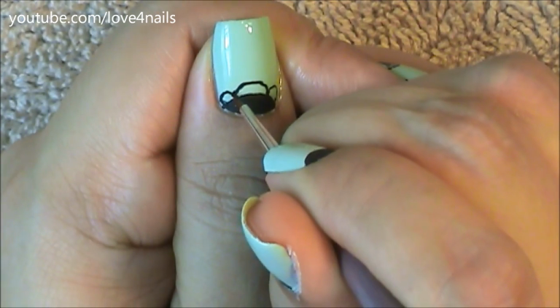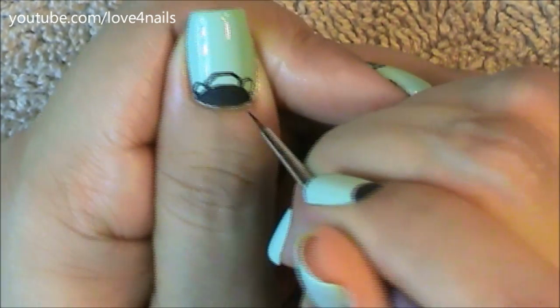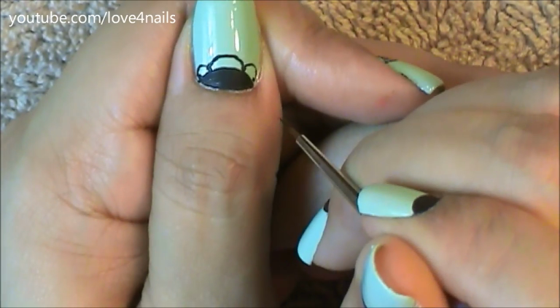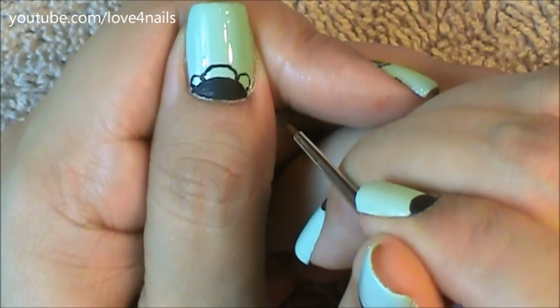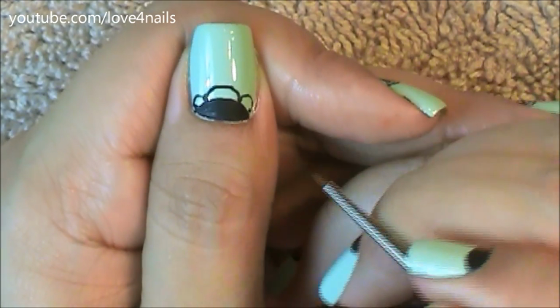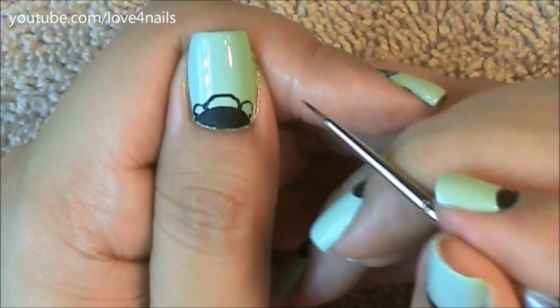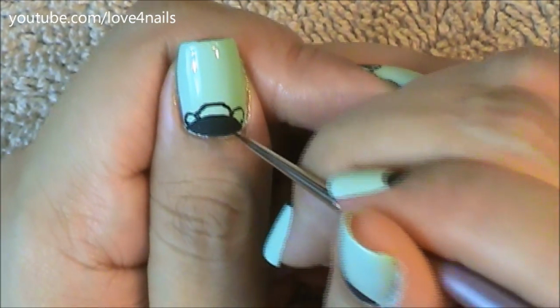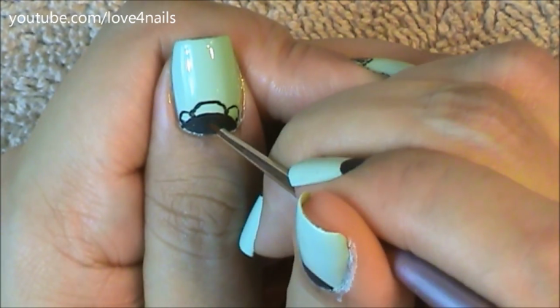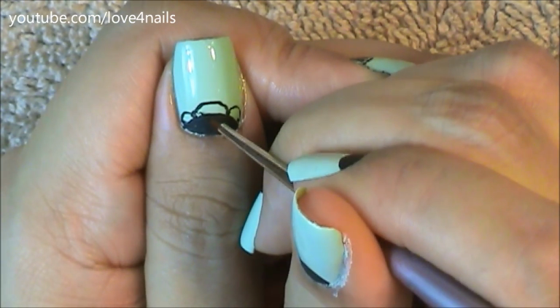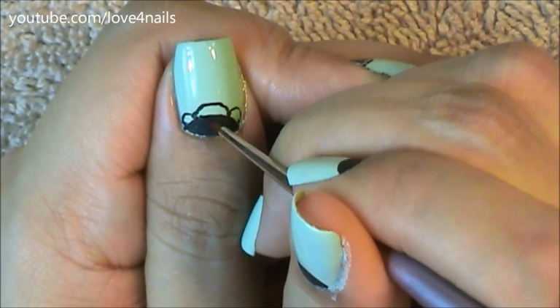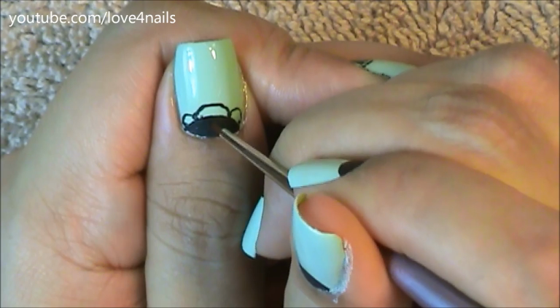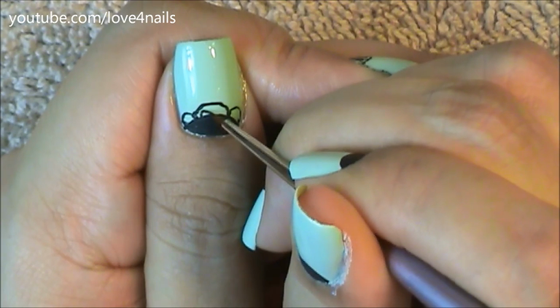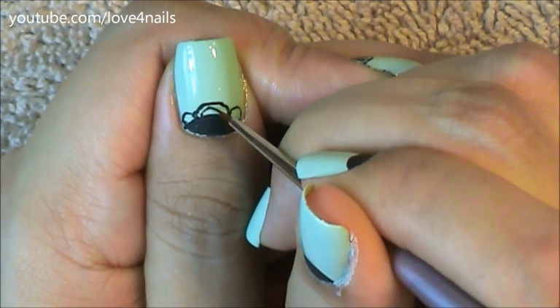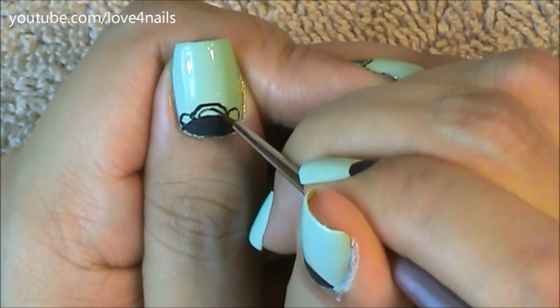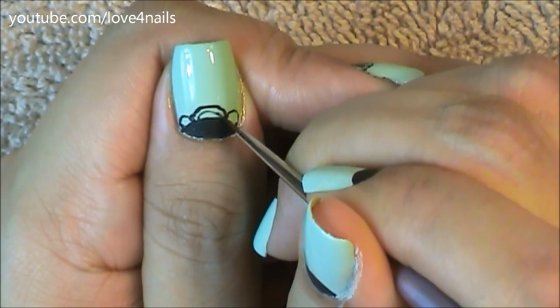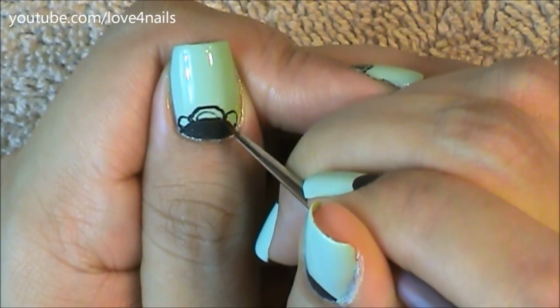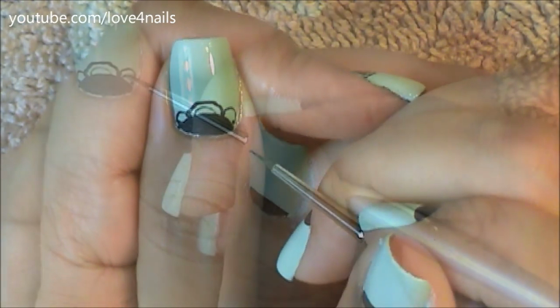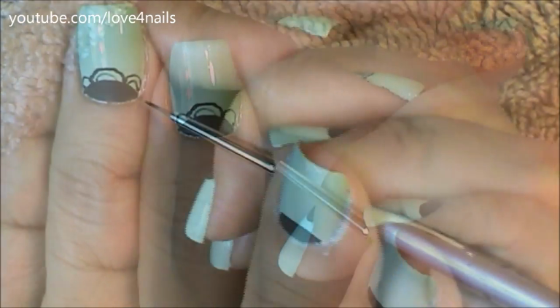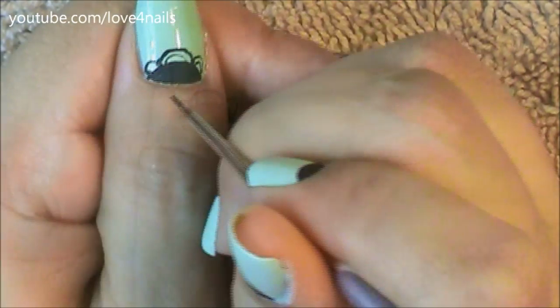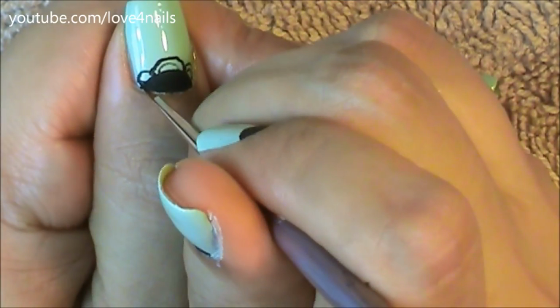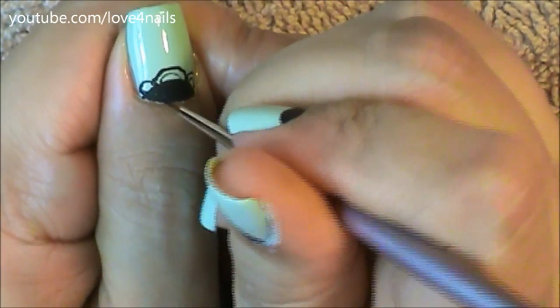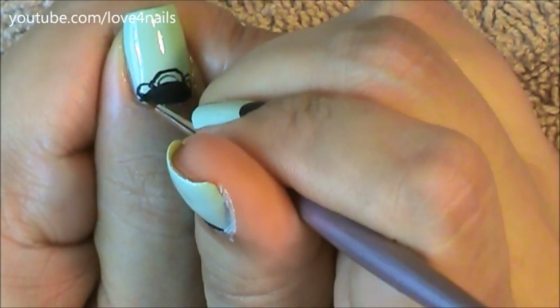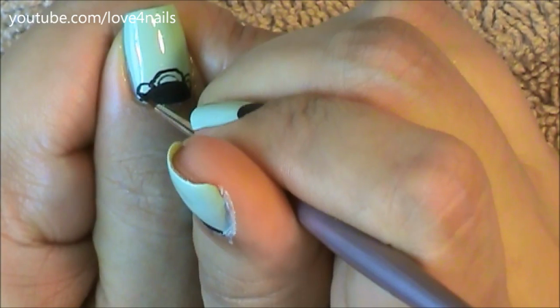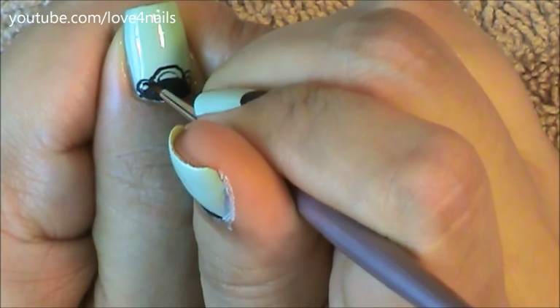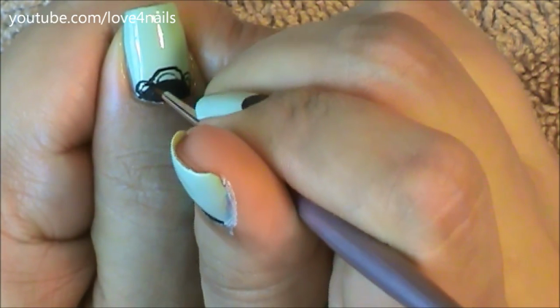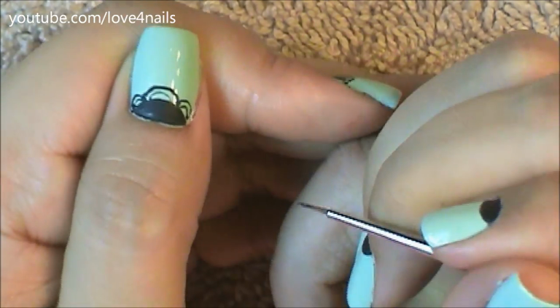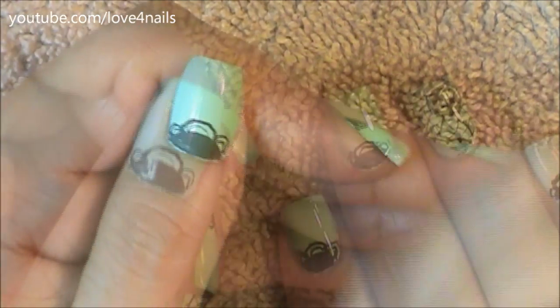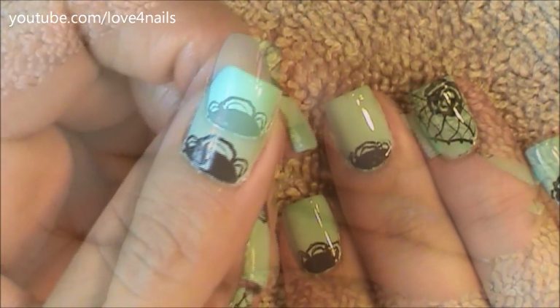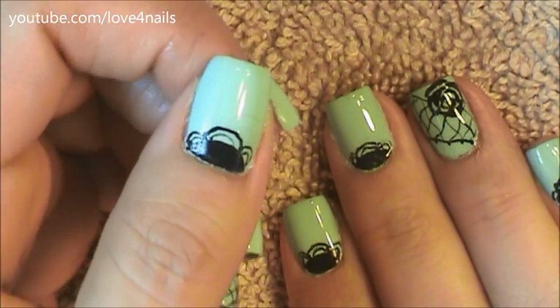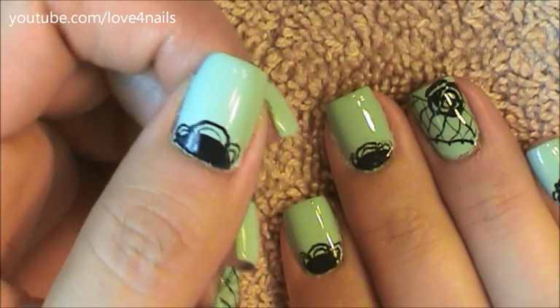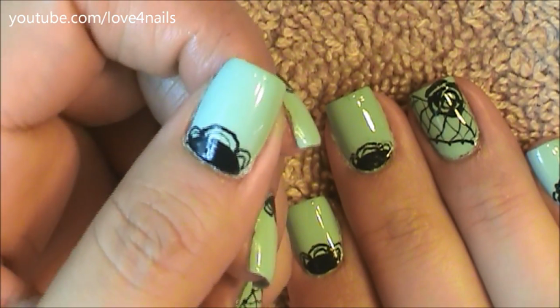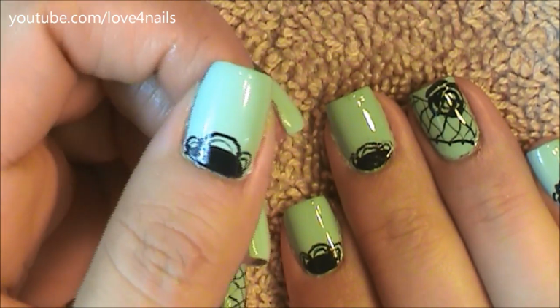Super simple to do. Once you're done with this you're going to be painting a second swervy or curved line under the first one, just to add detail to your nail art design. And that's it — just apply your top coat and your design is complete.